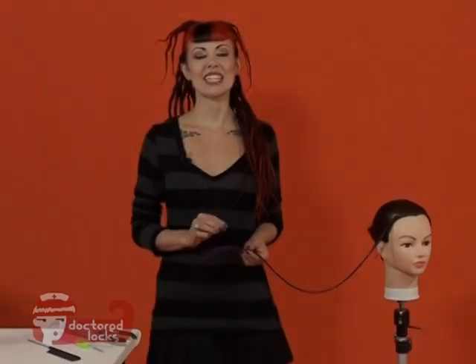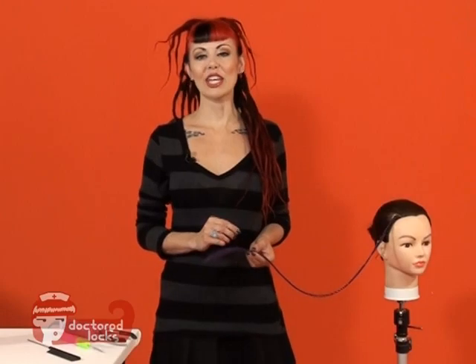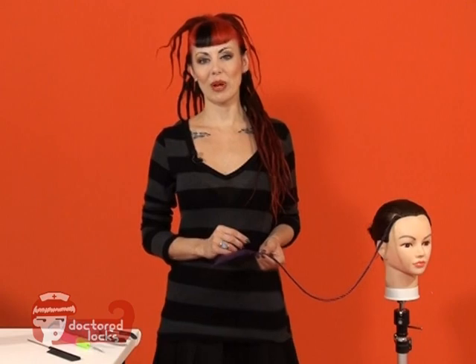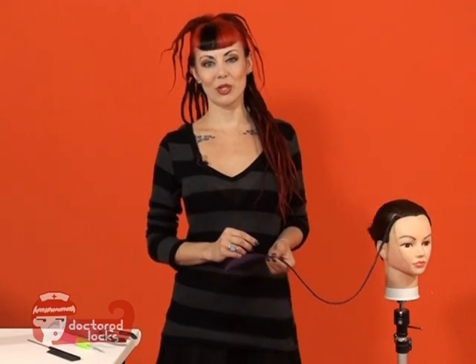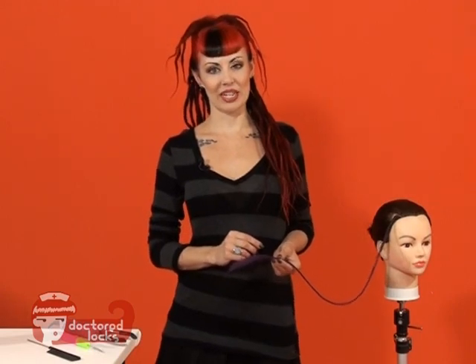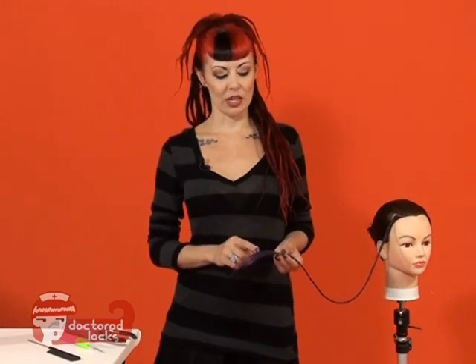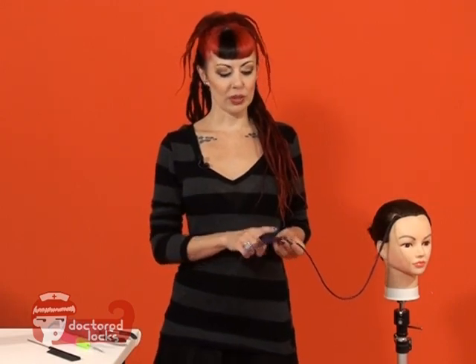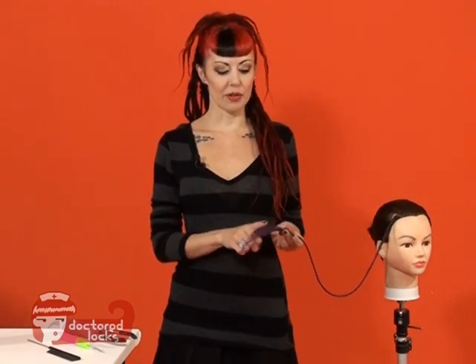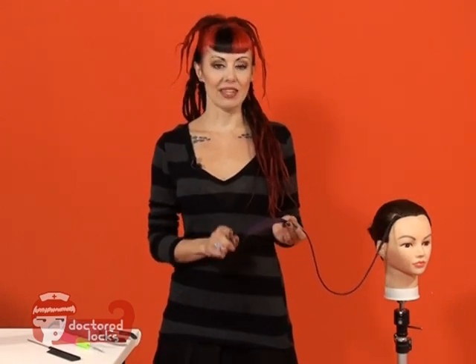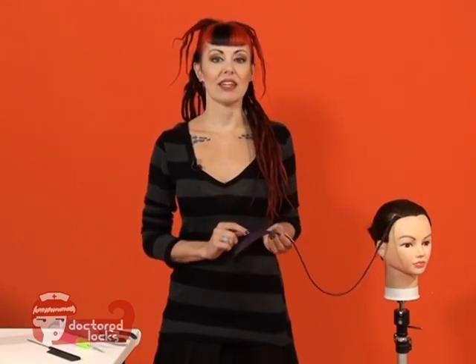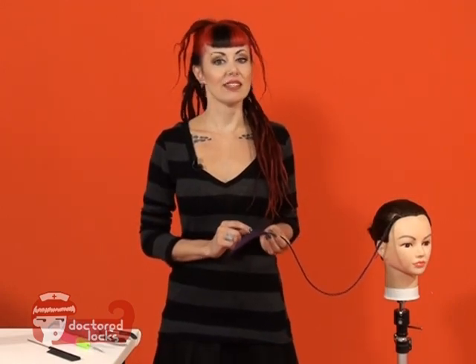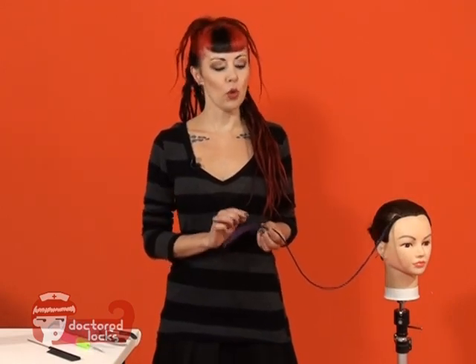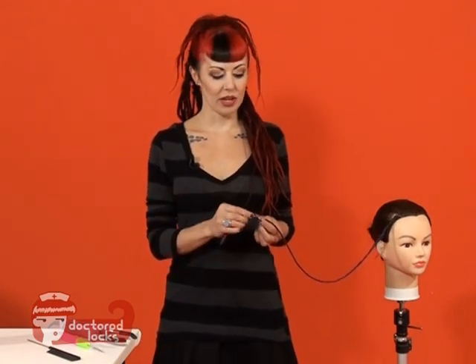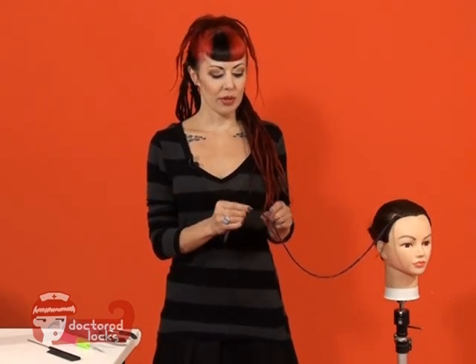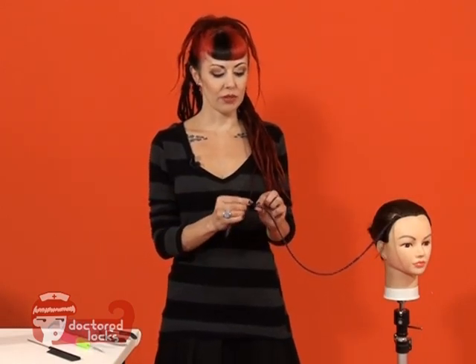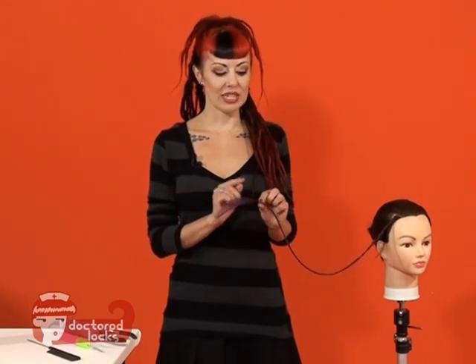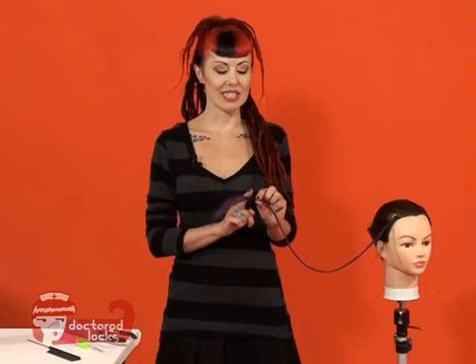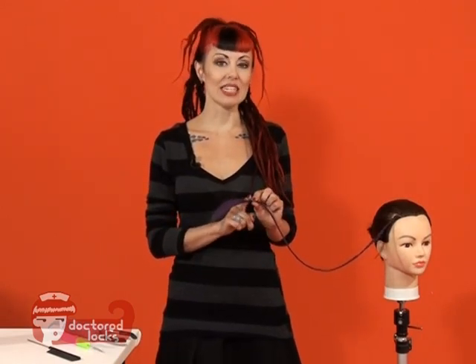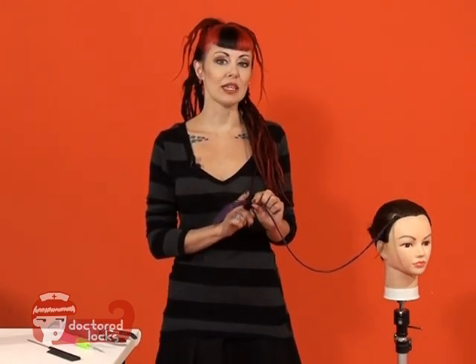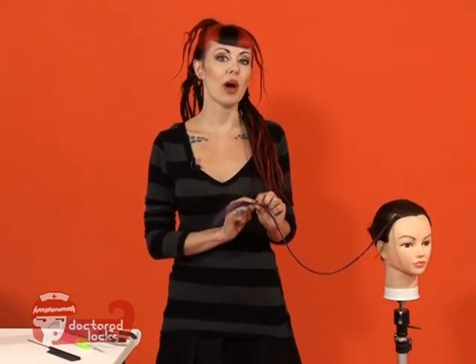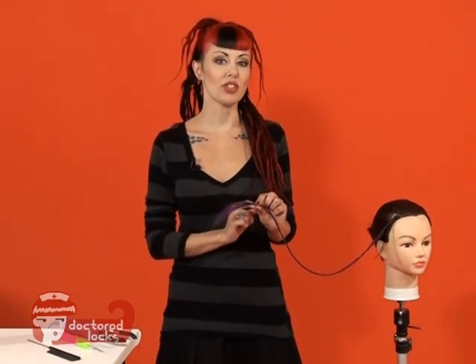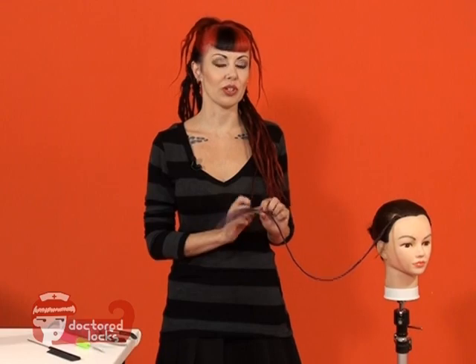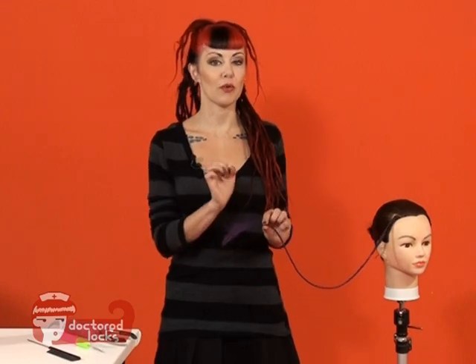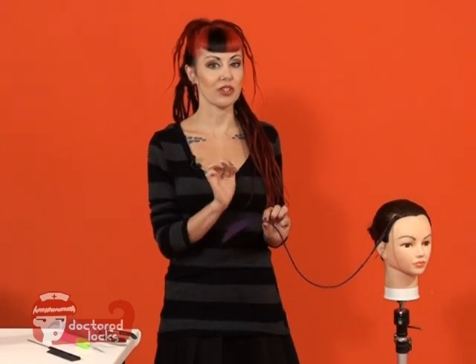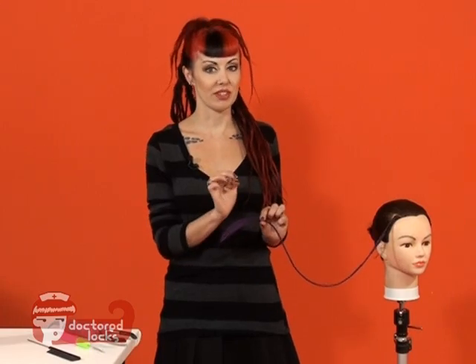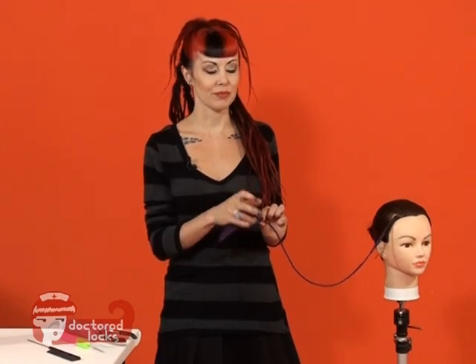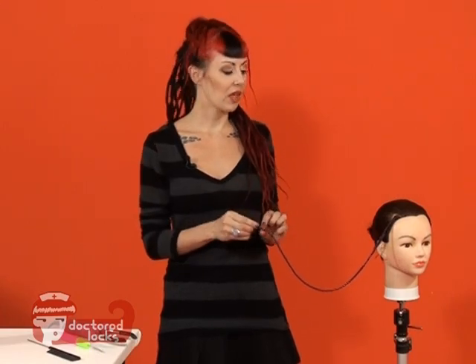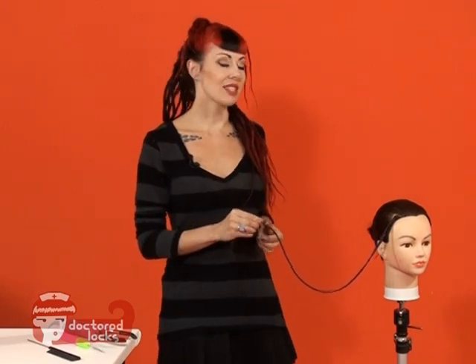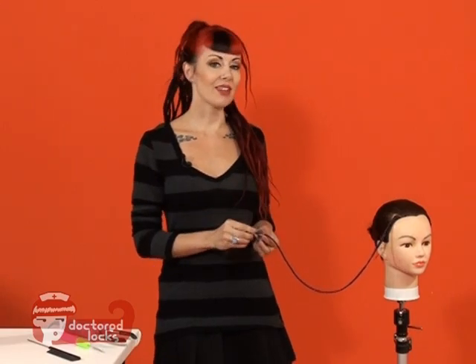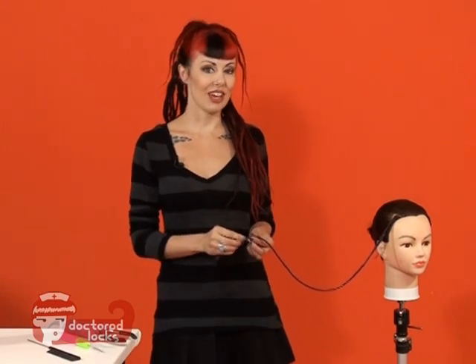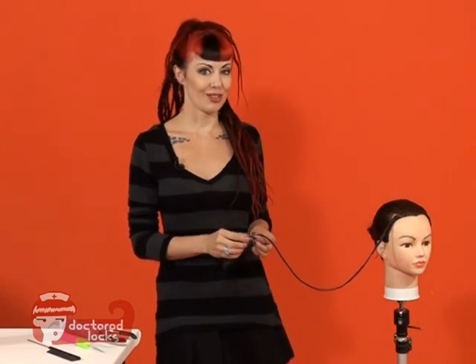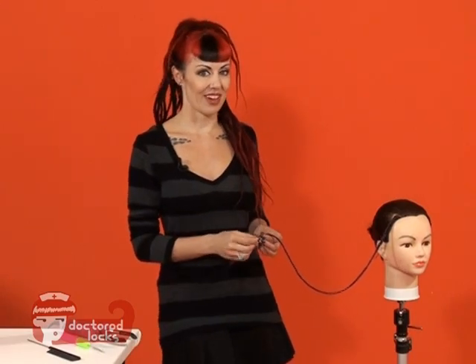Sealing your braids with shrinkies will keep your ends nice and open, but it'll give you a consistent, clean, polished look for your seal. Let's take a look at how to do that.